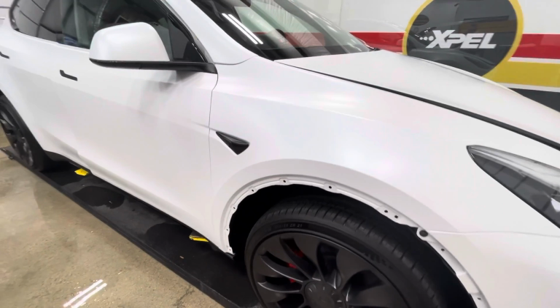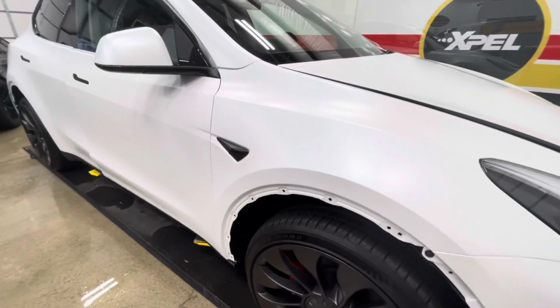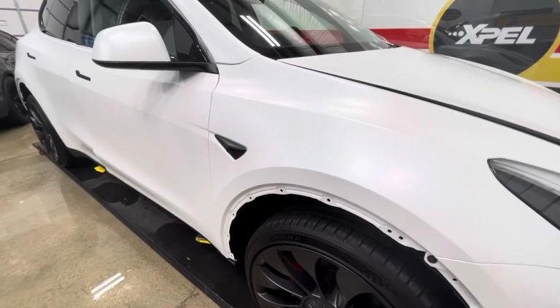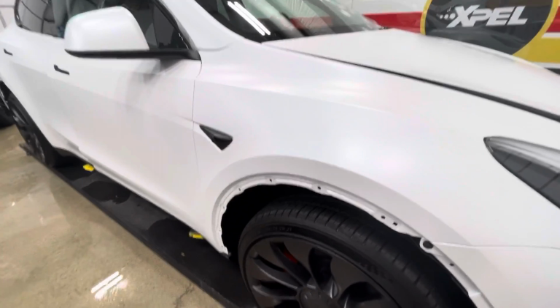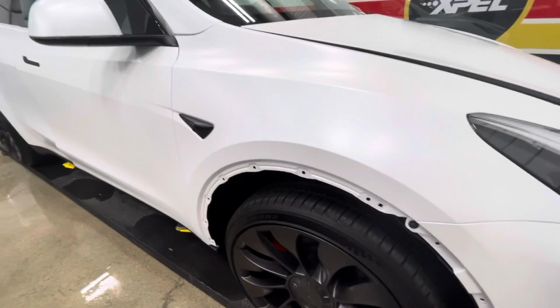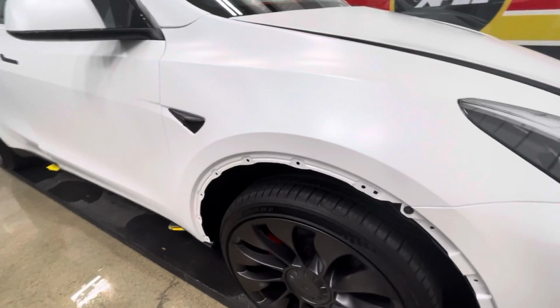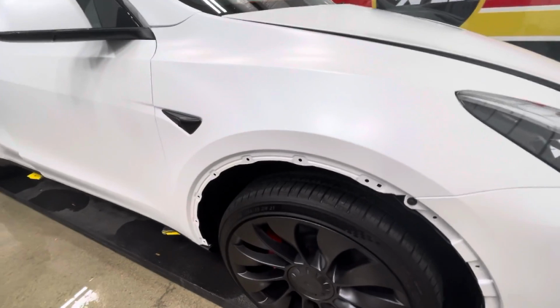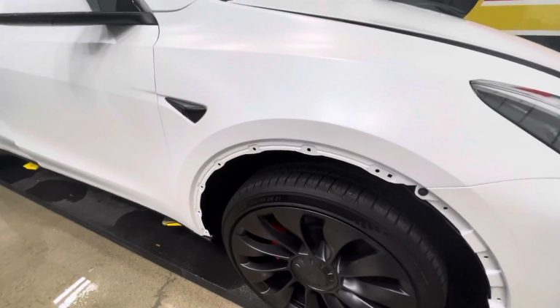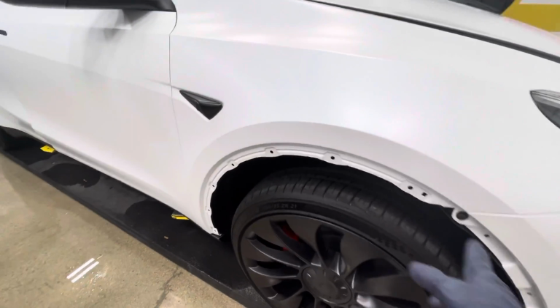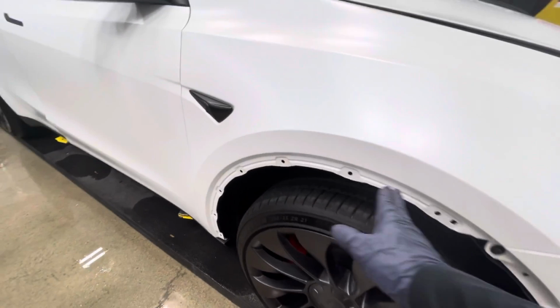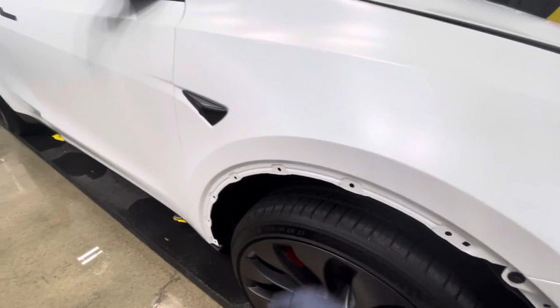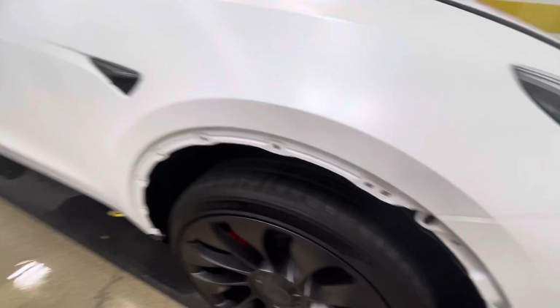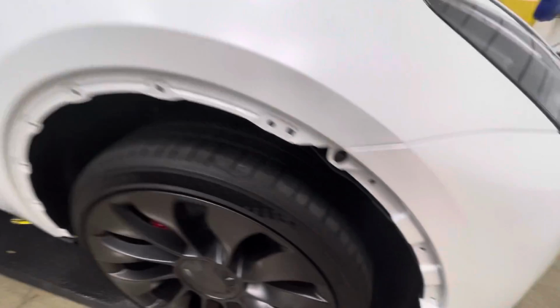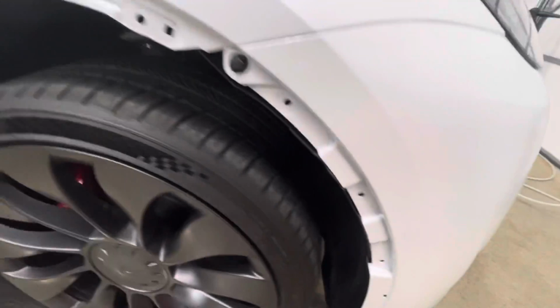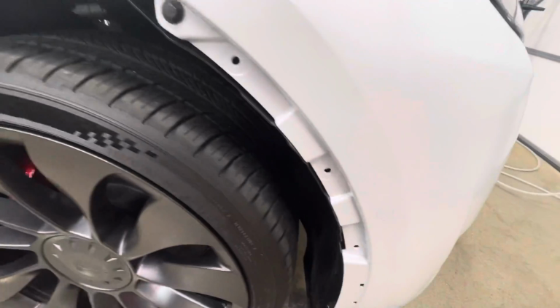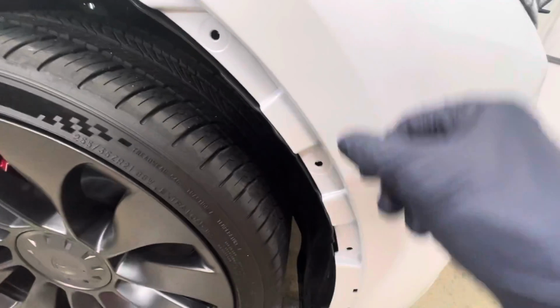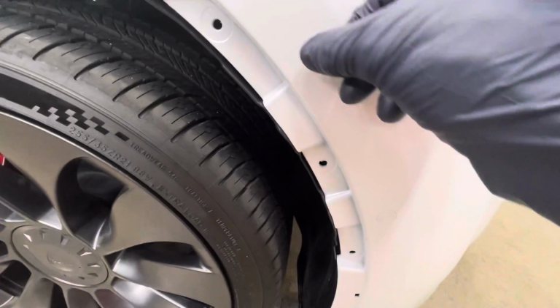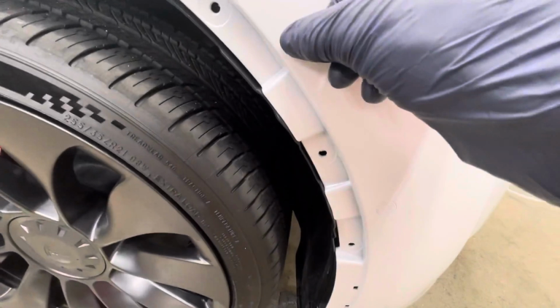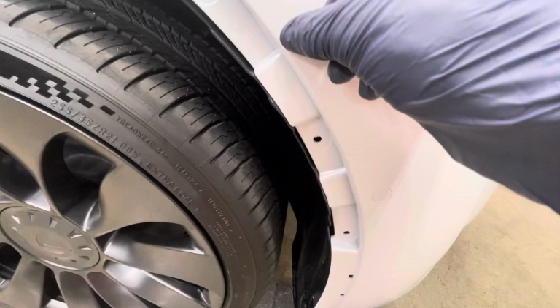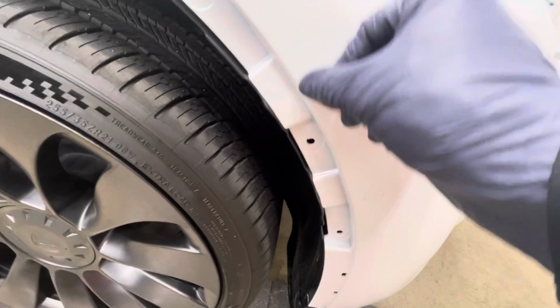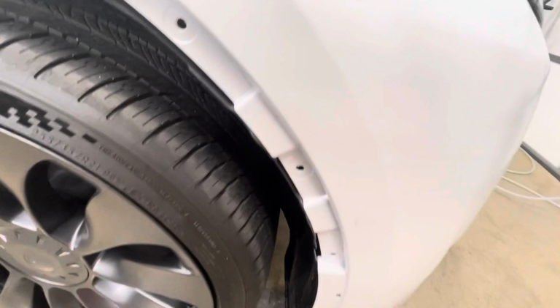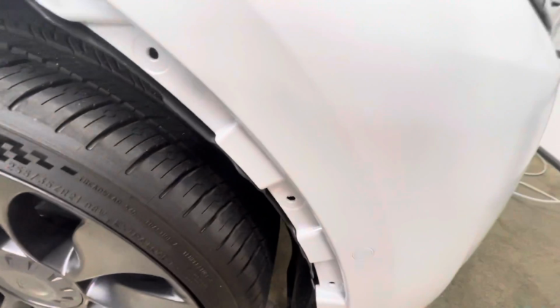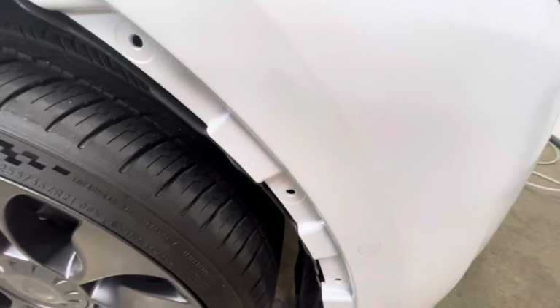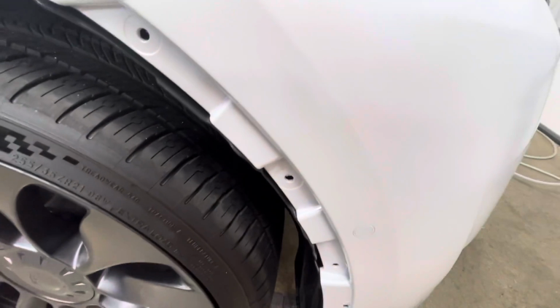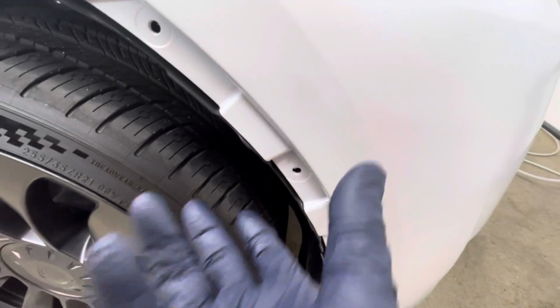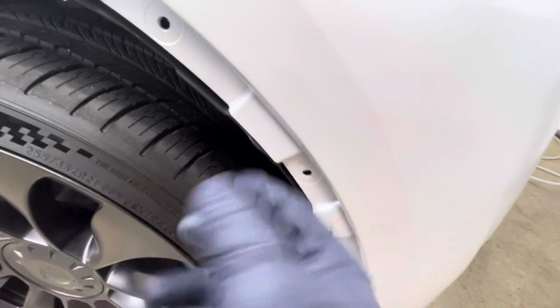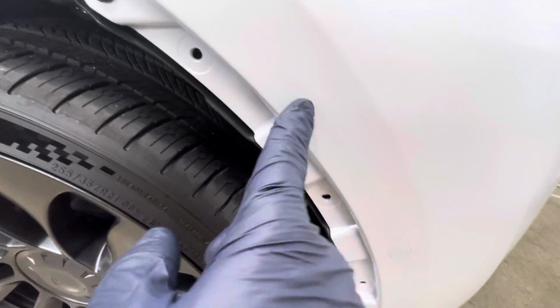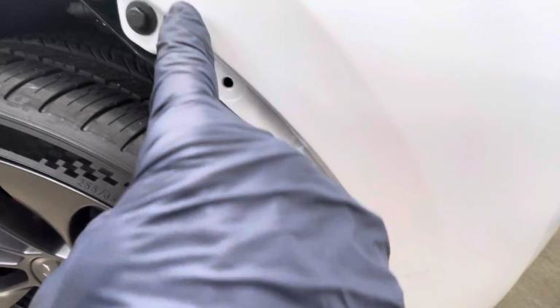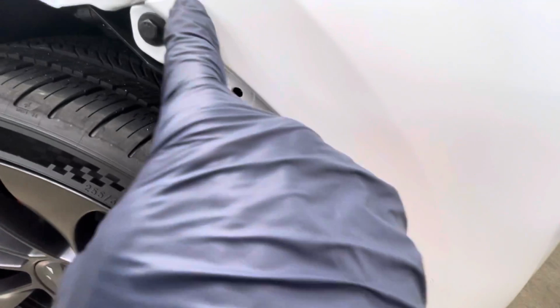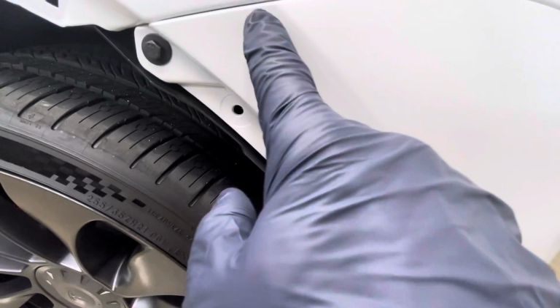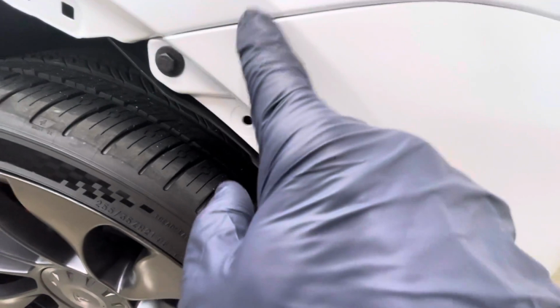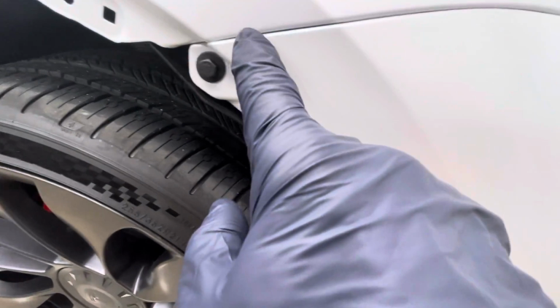For example, on the Tesla Model Y, we're removing these wheel shrouds. So we have no lines outside this bumper. When that shroud goes back on, it'll look perfect.